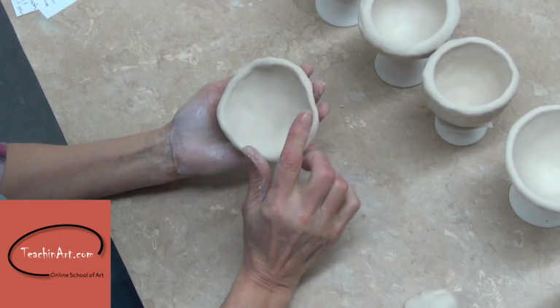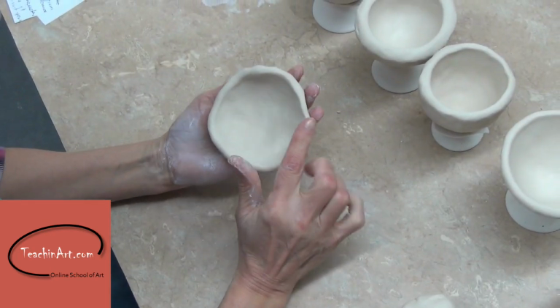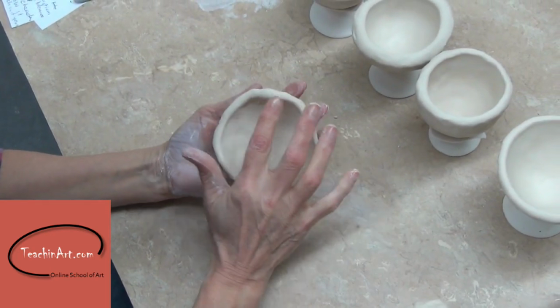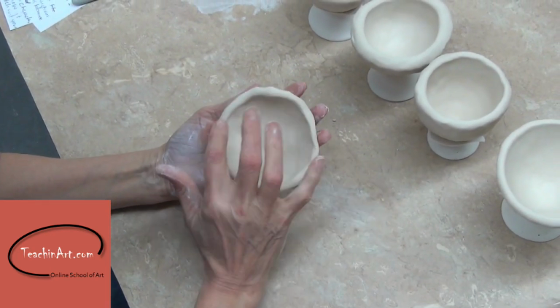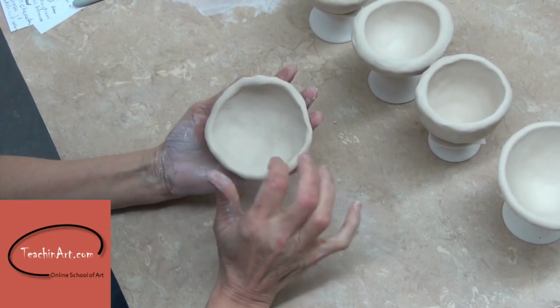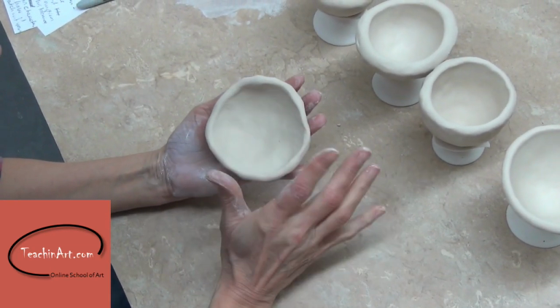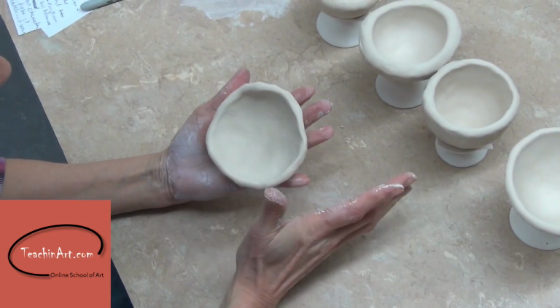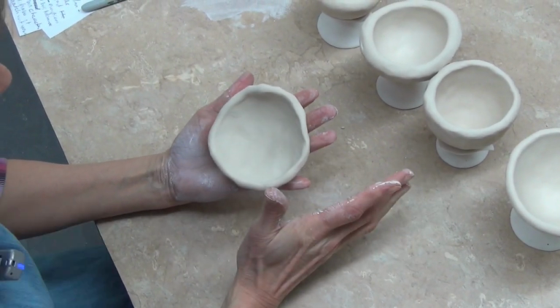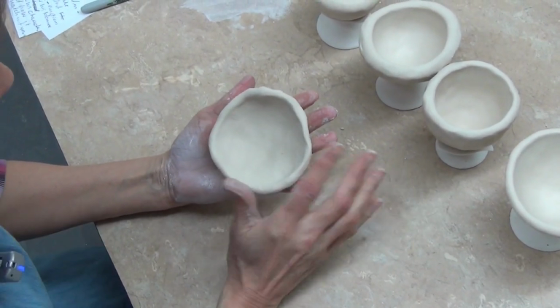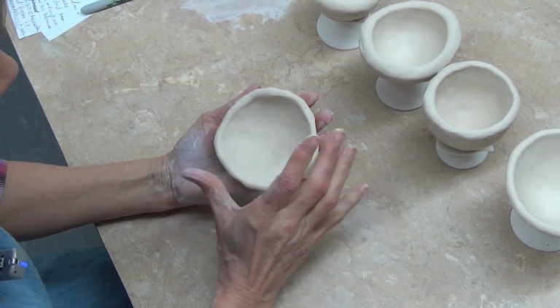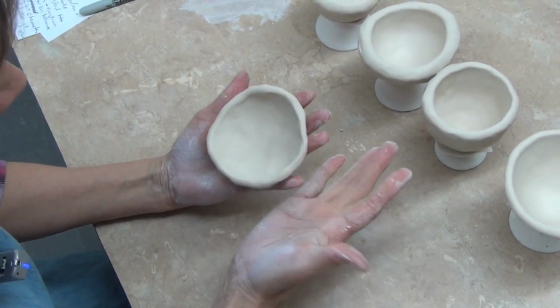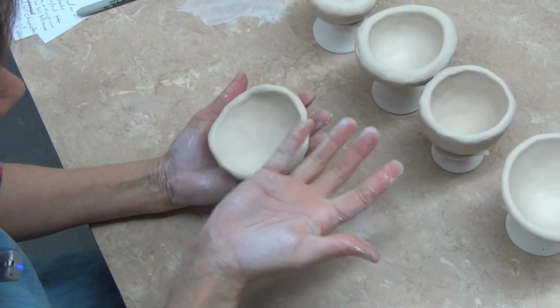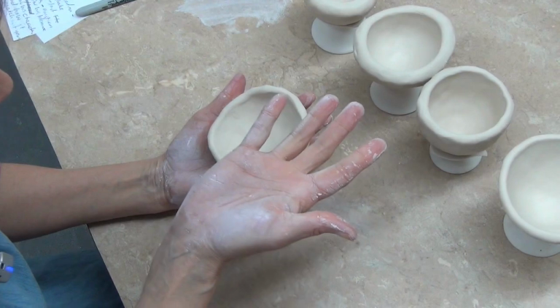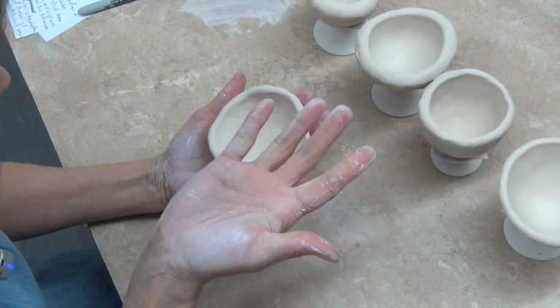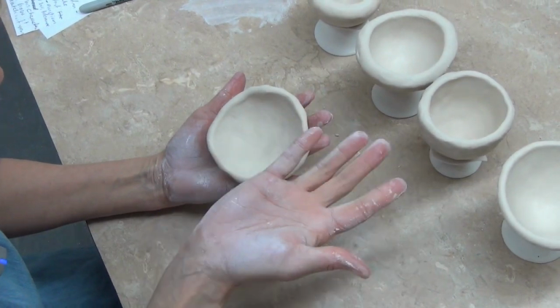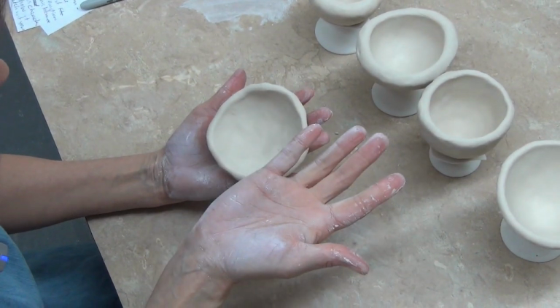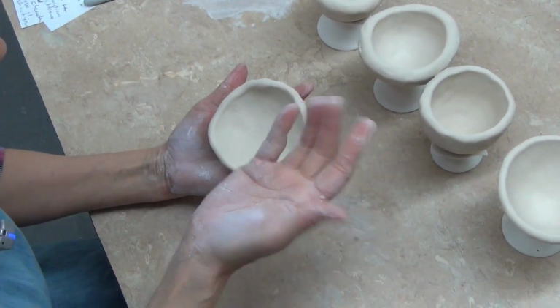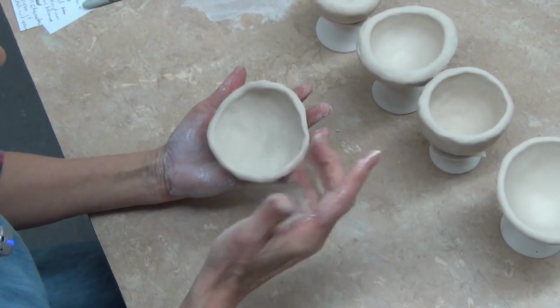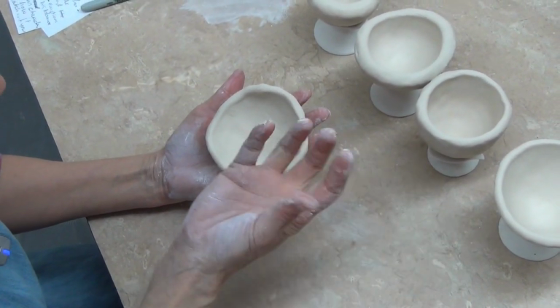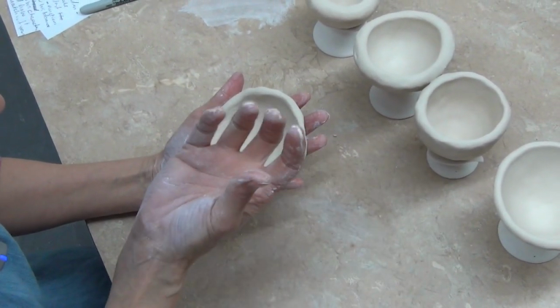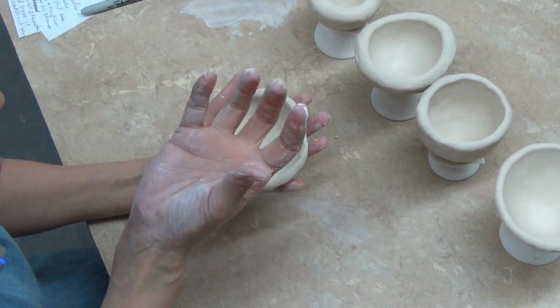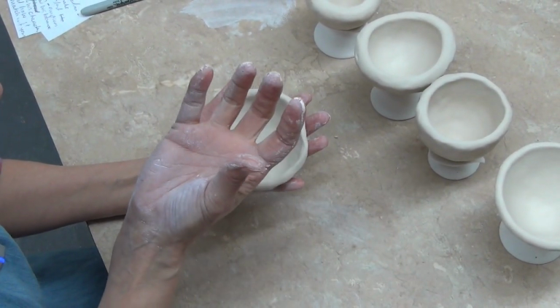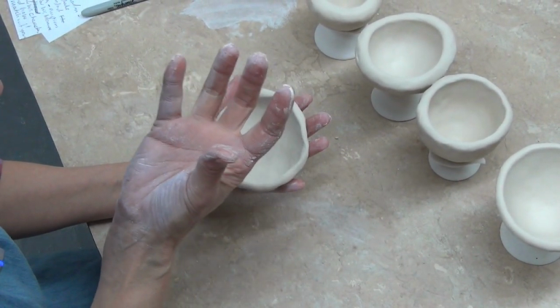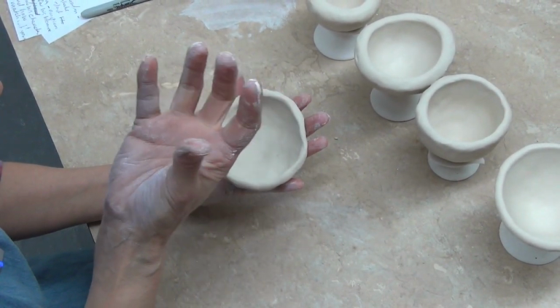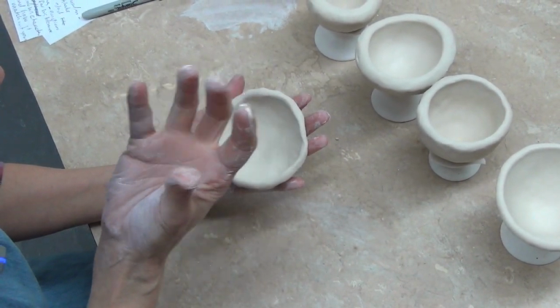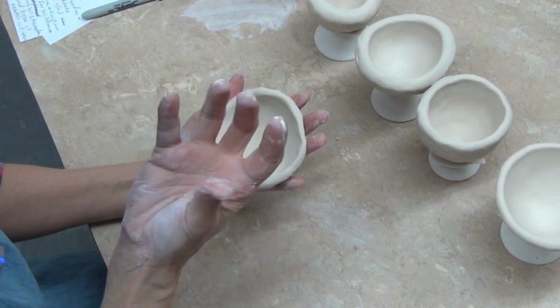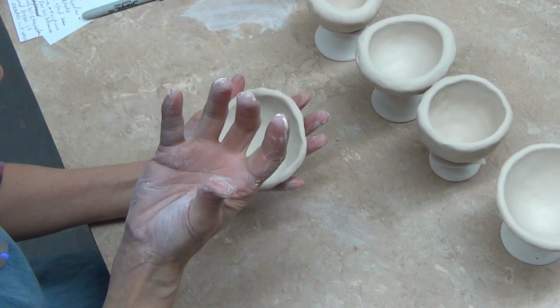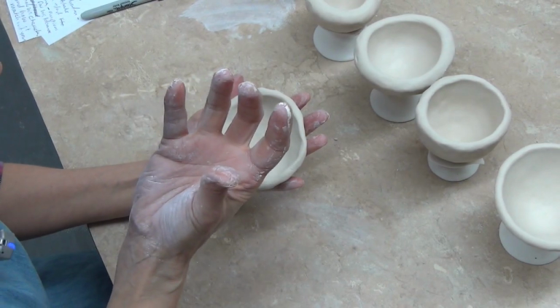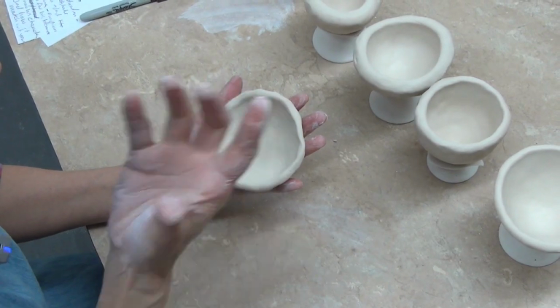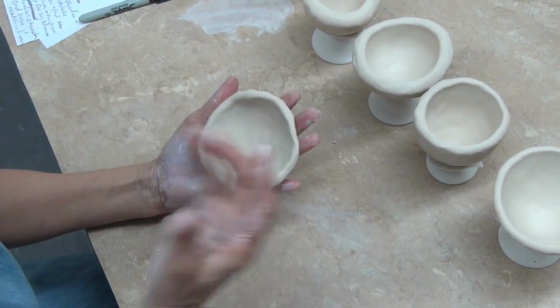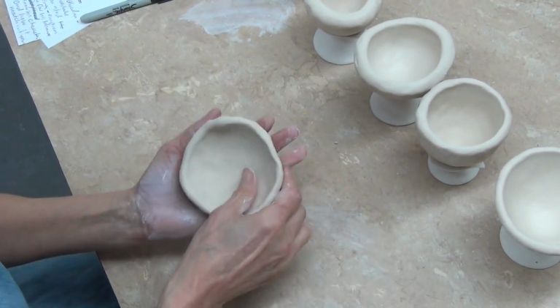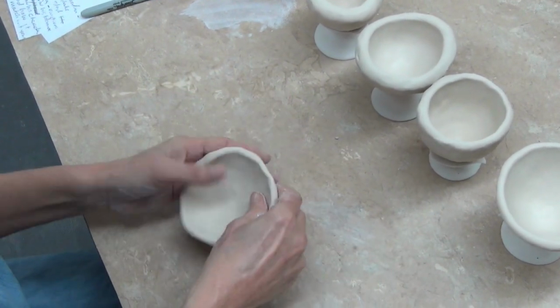This piece of clay basically spins out of control. I don't want it so much saucer-like. I want to get it where it's going to be a little bit more like a cup, and it is possible to do that.